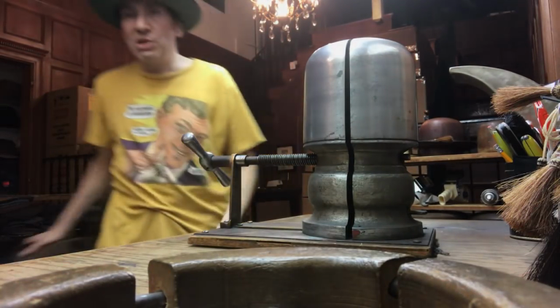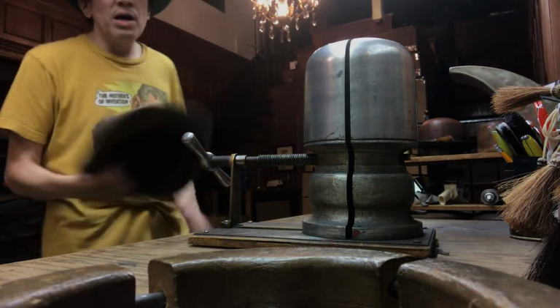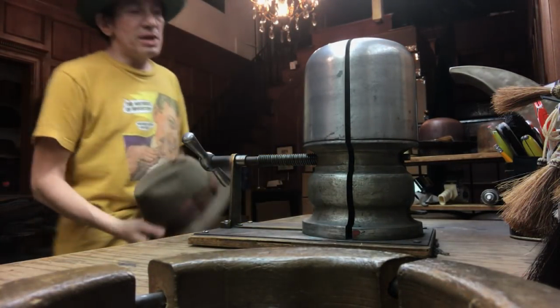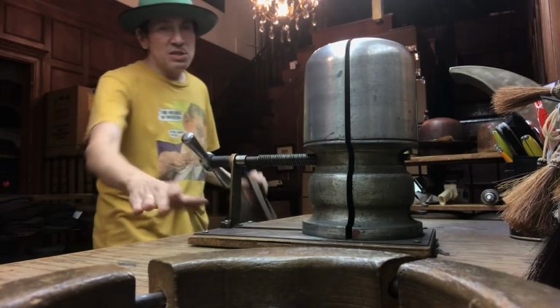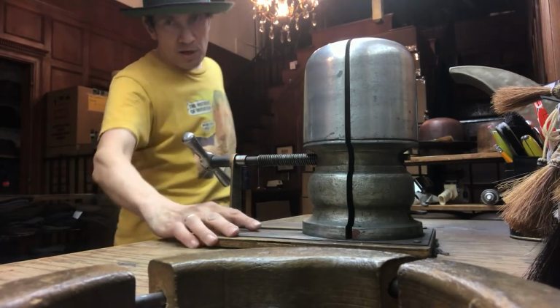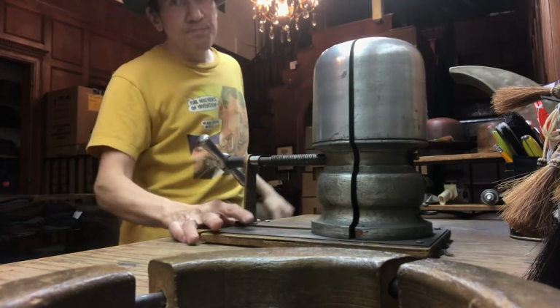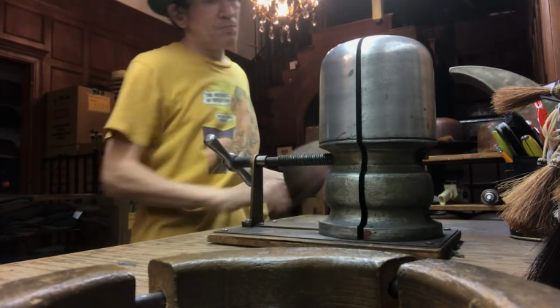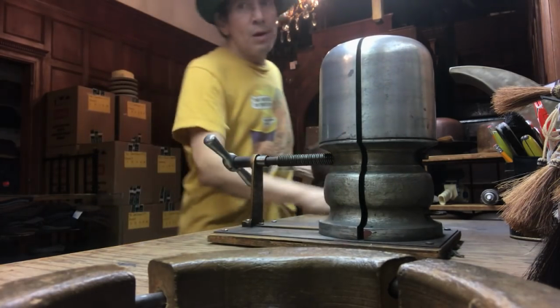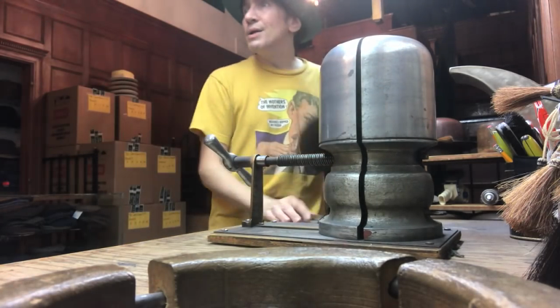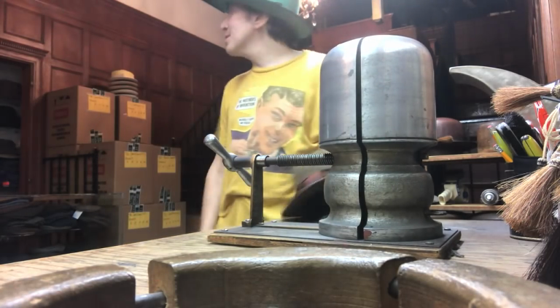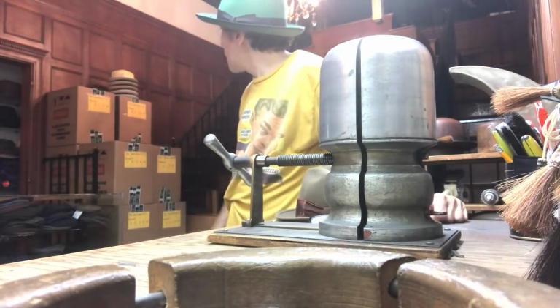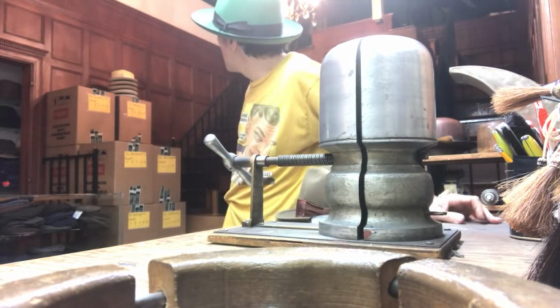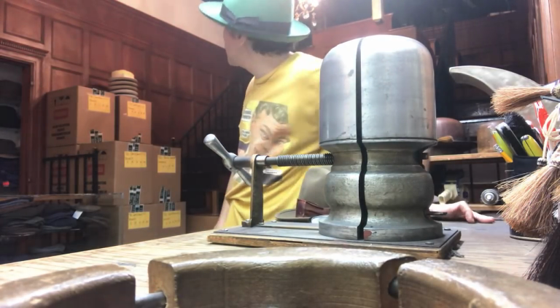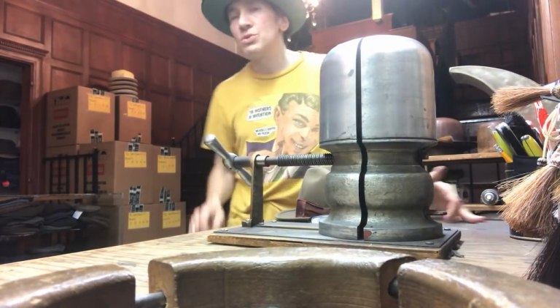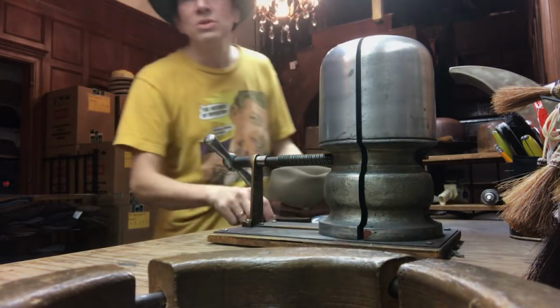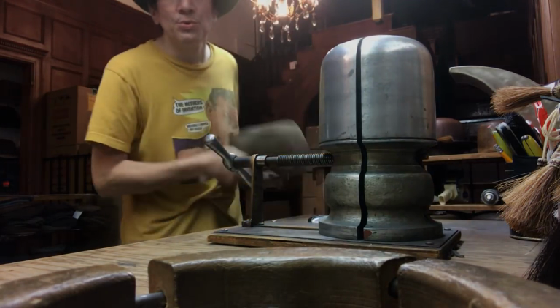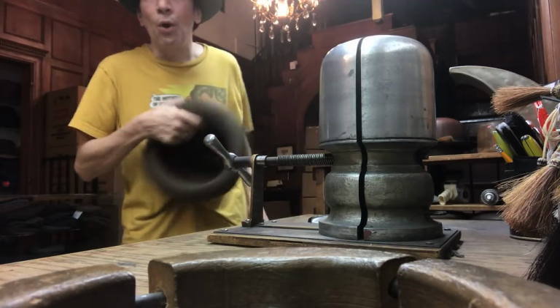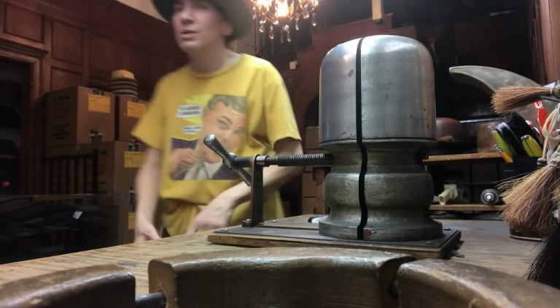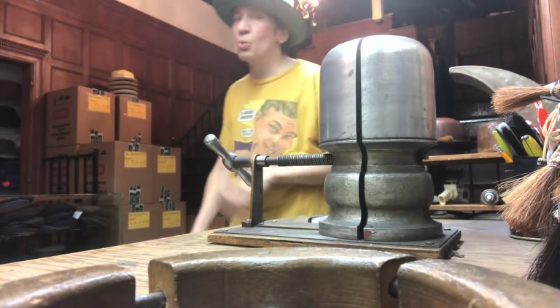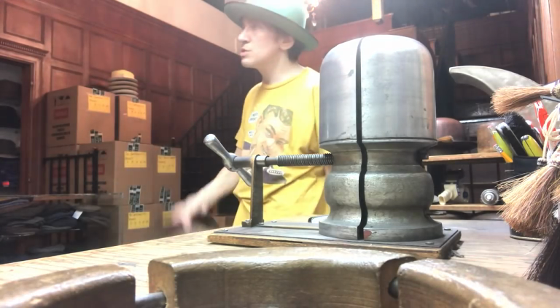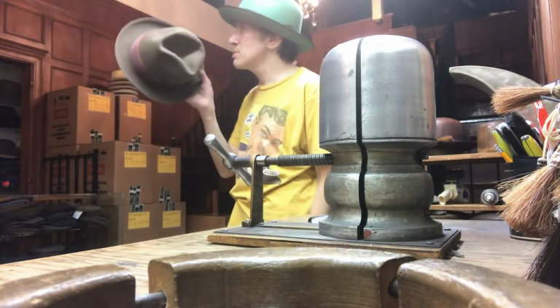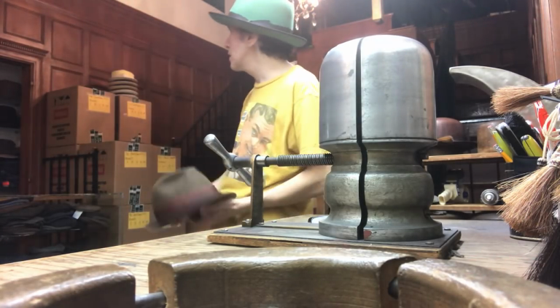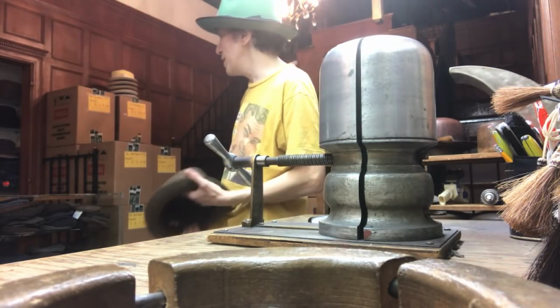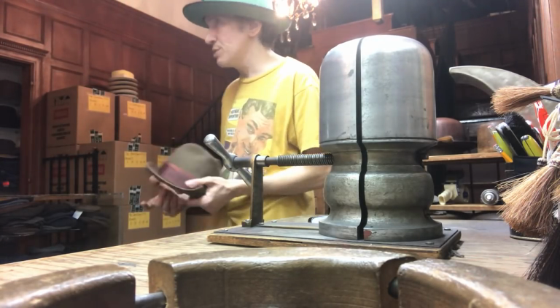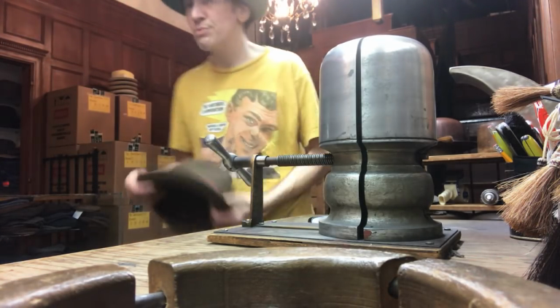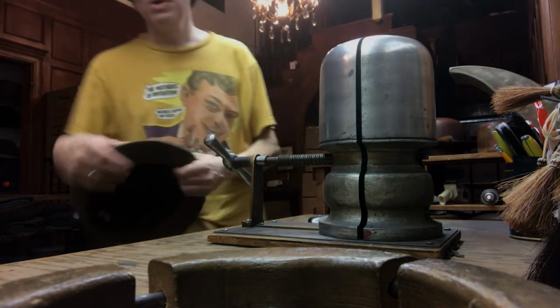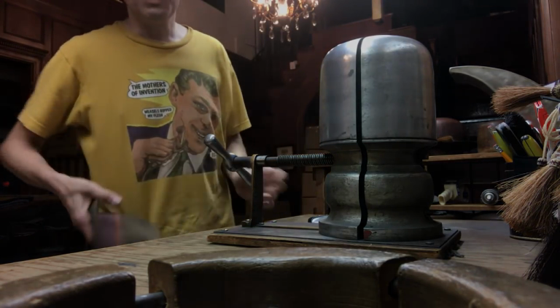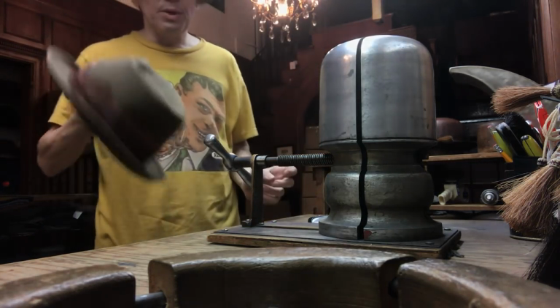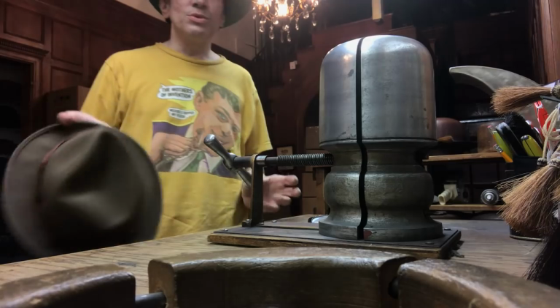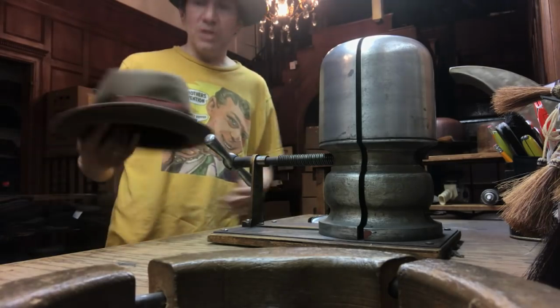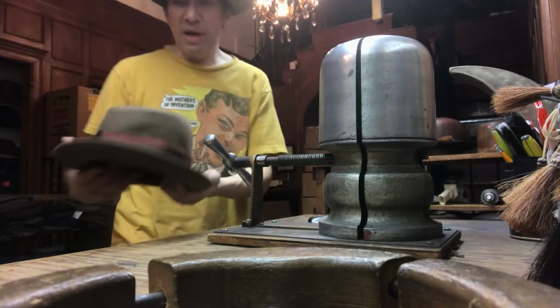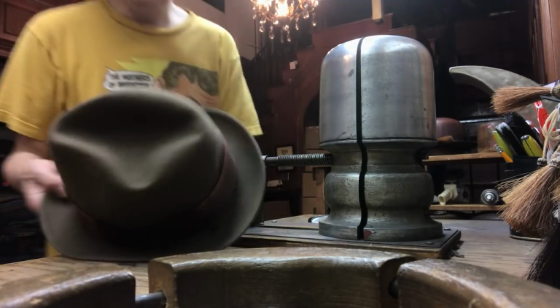Everybody's gone. We had a busy Sunday and I'm all alone in here. It's a huge, dark, old wooden space with rail and stuff. Anyway, what I'm going to do is just steam up my hat here.